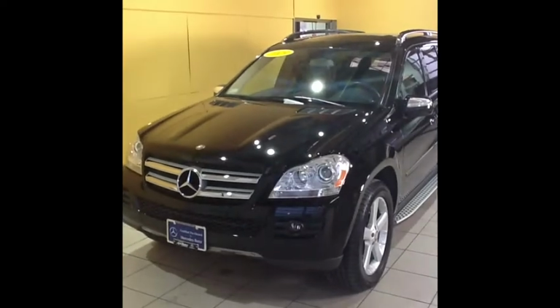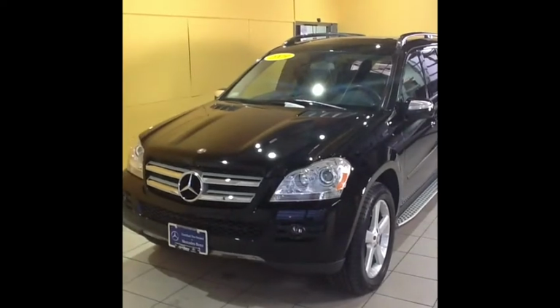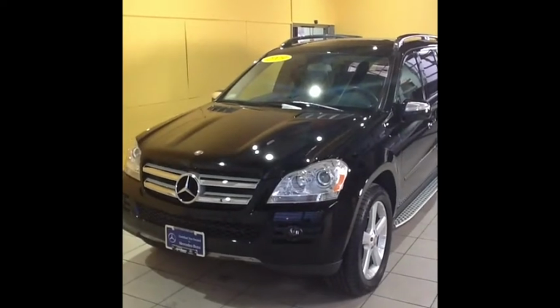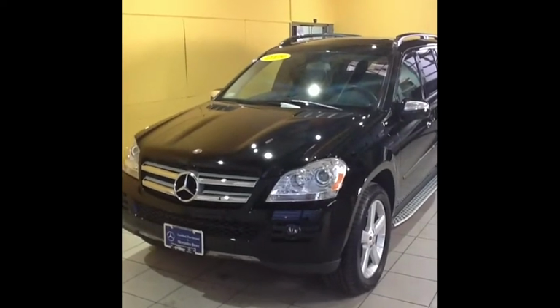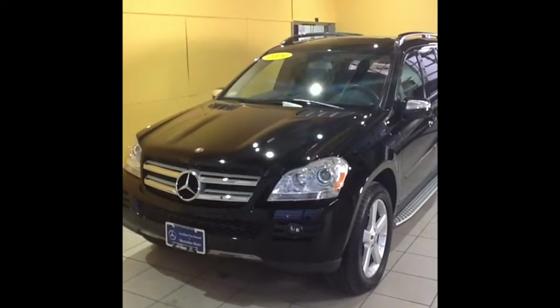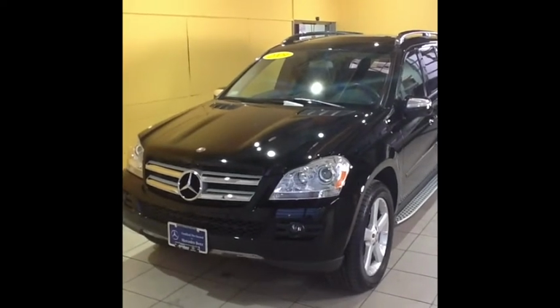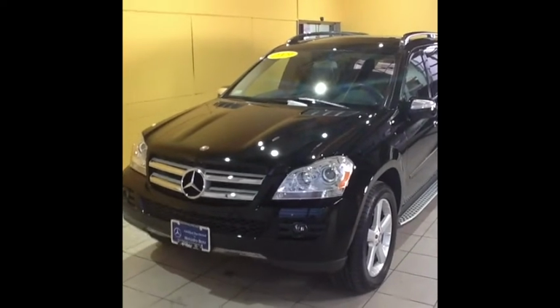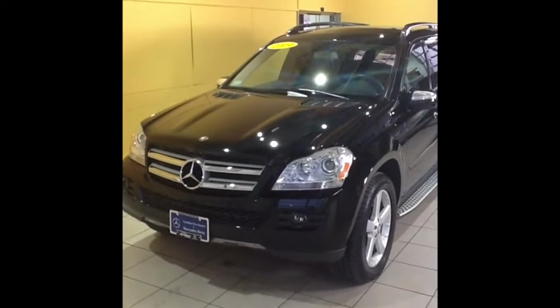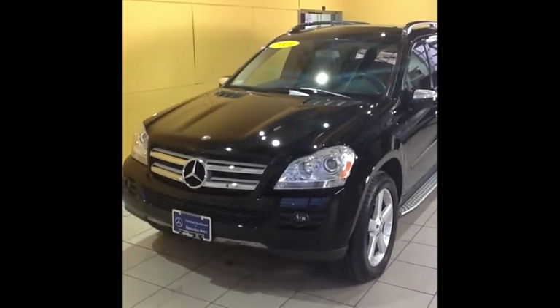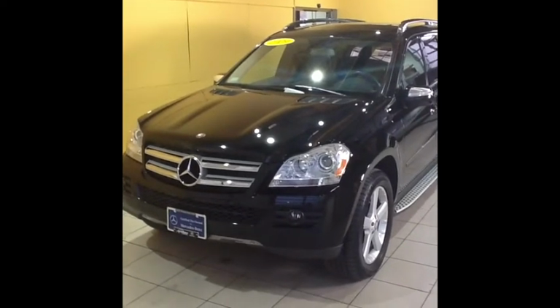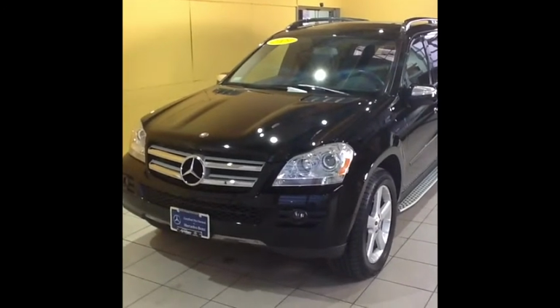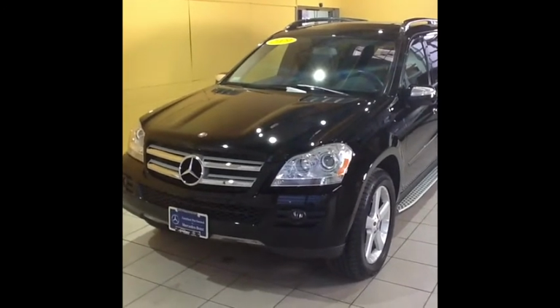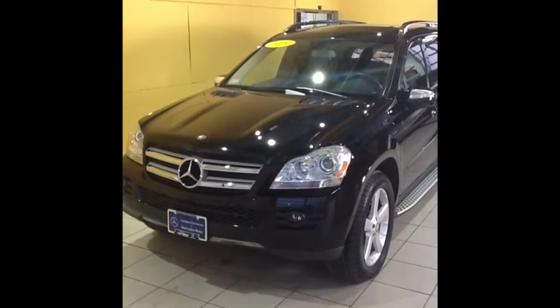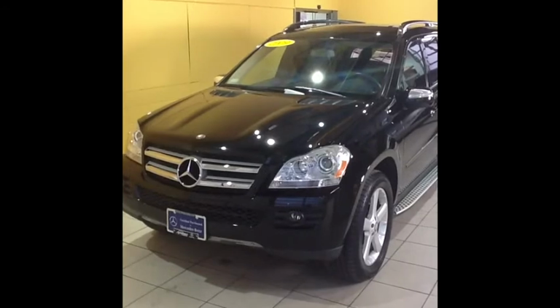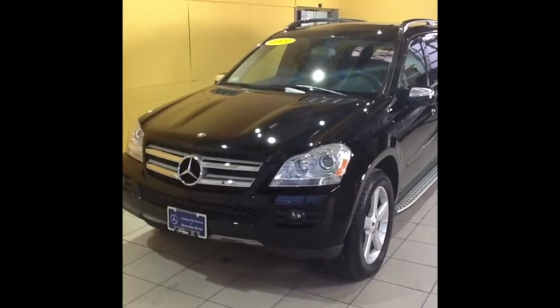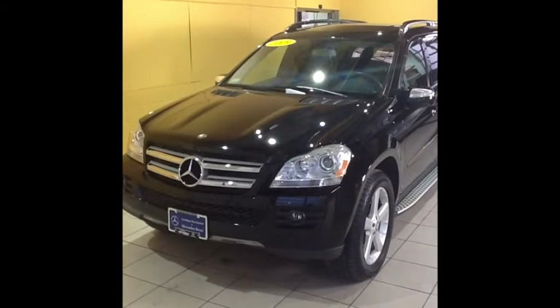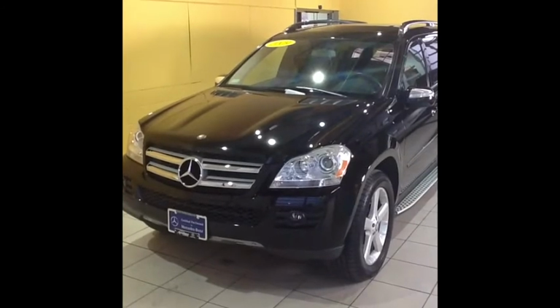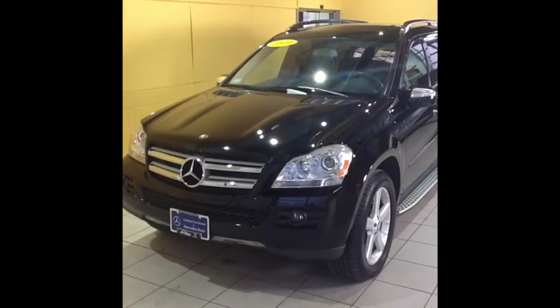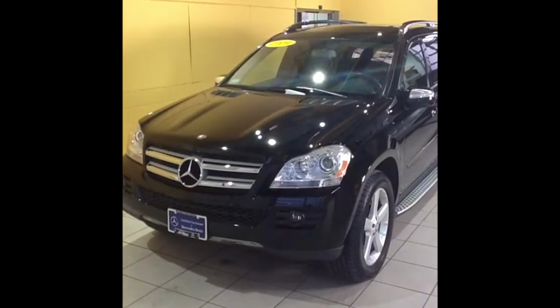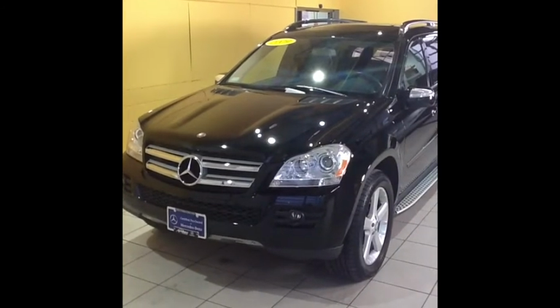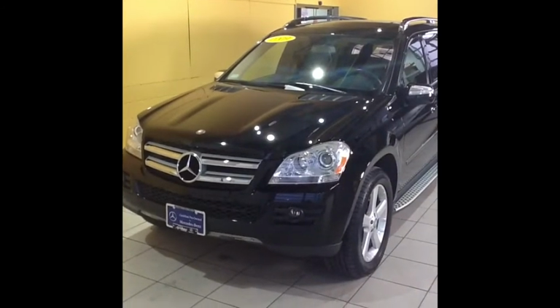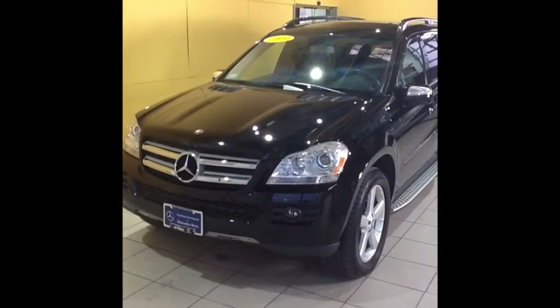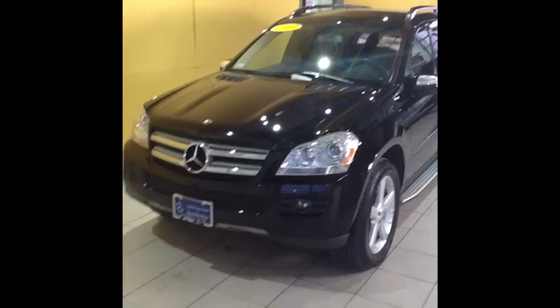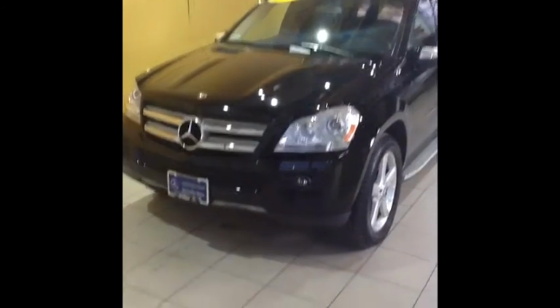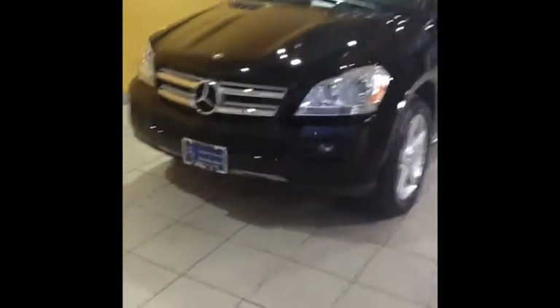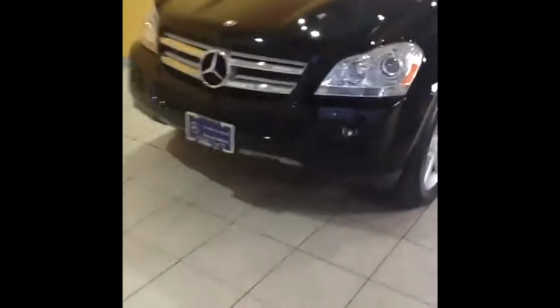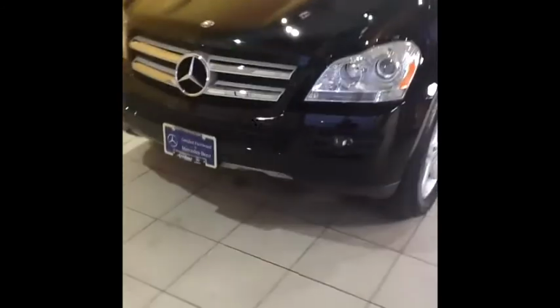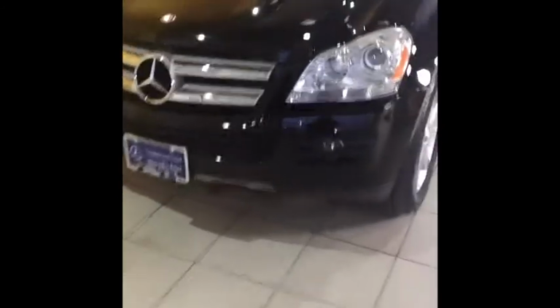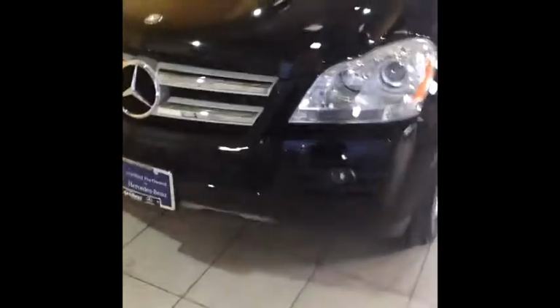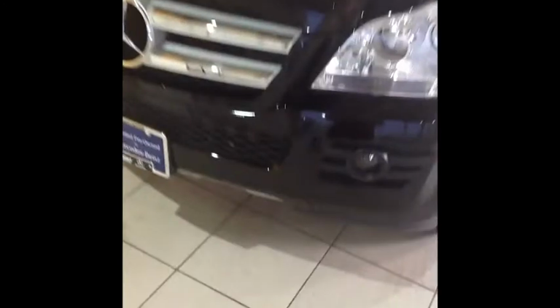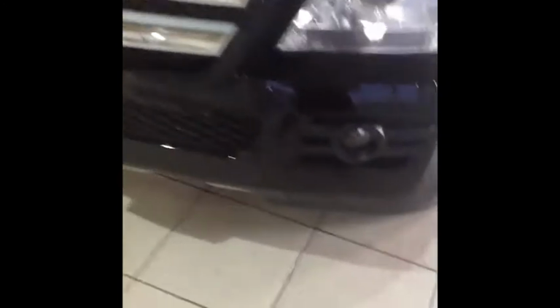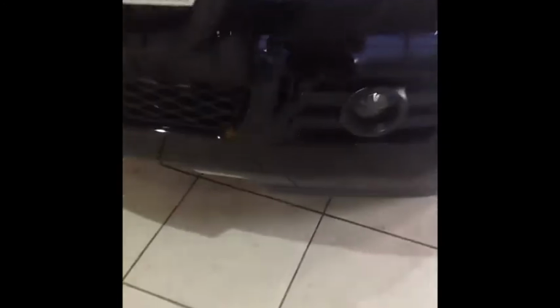Hi, thank you for your interest in our 2009 certified Mercedes-Benz GL450. In this video we're going to give you the opportunity to review the cosmetic condition of this car and also some of the features that it has.